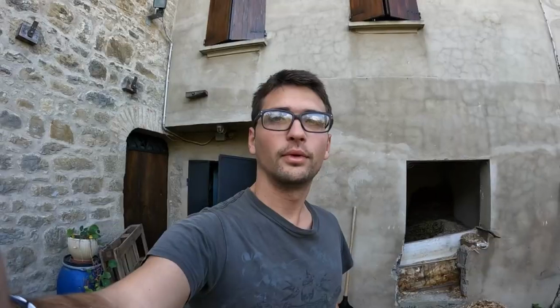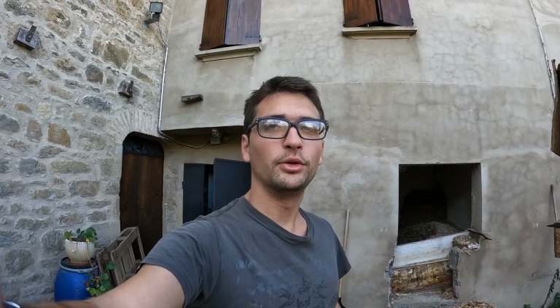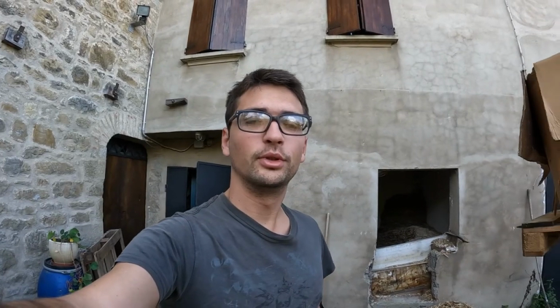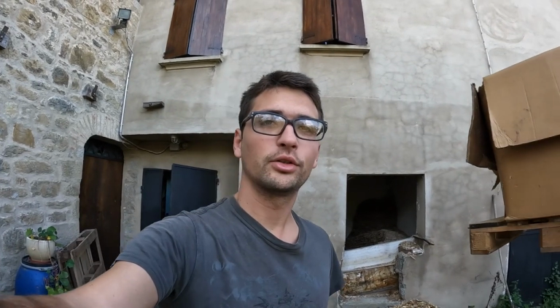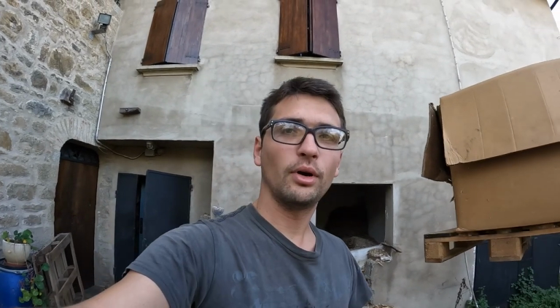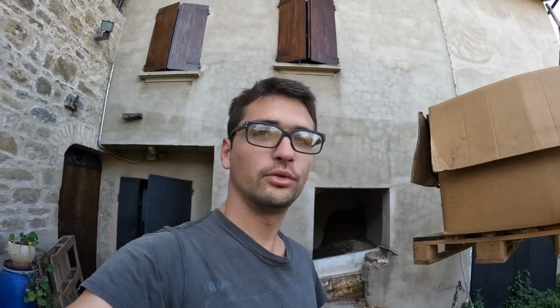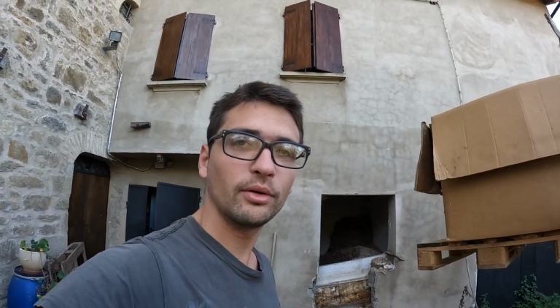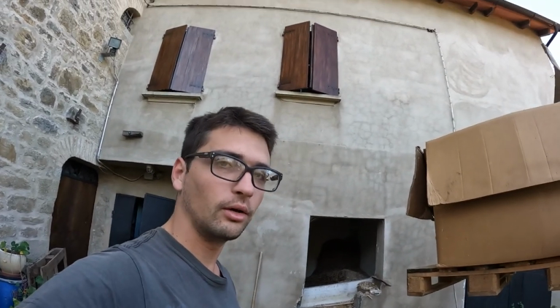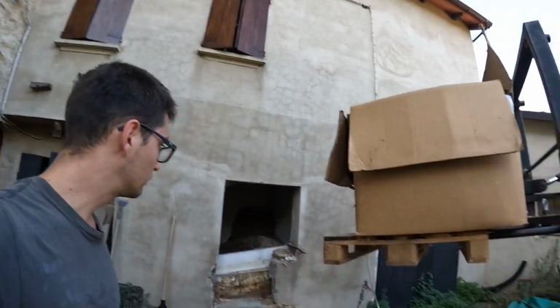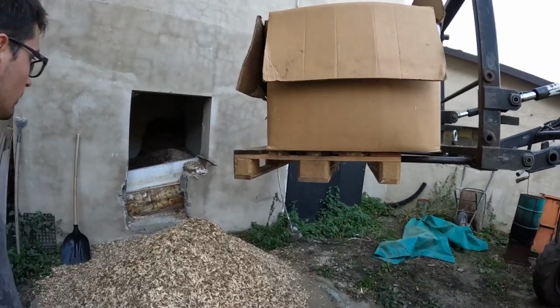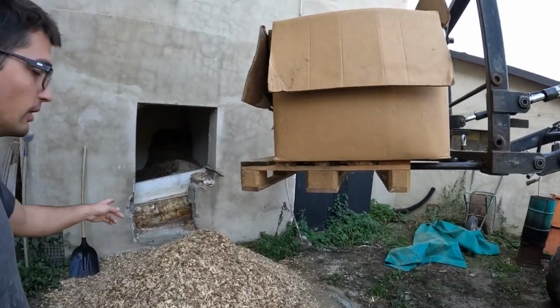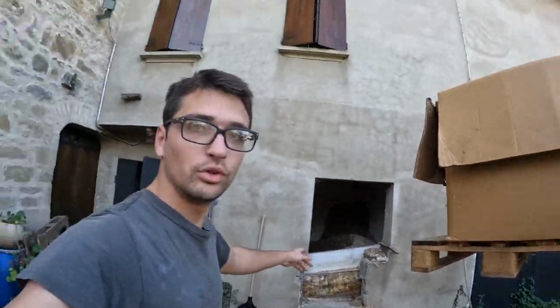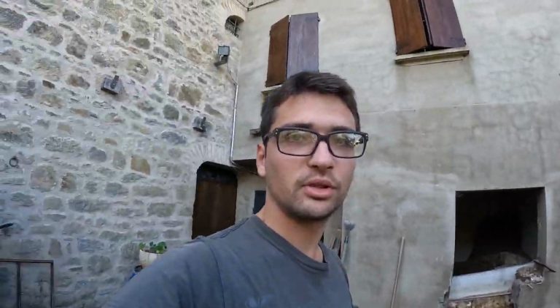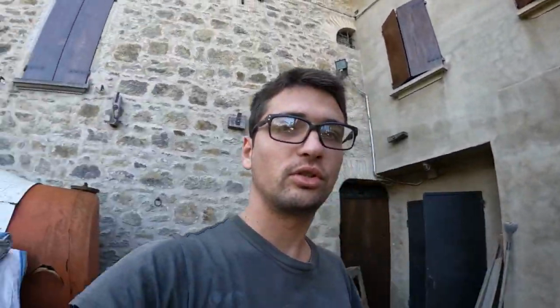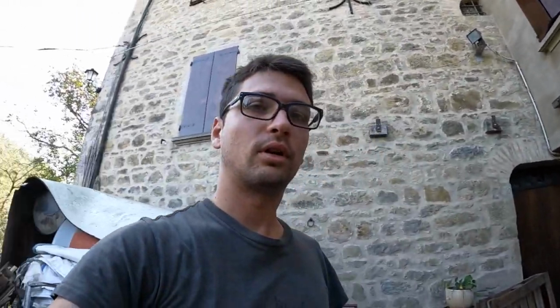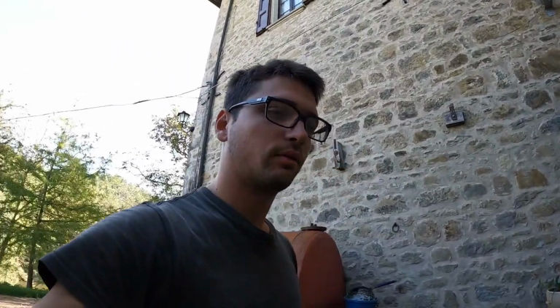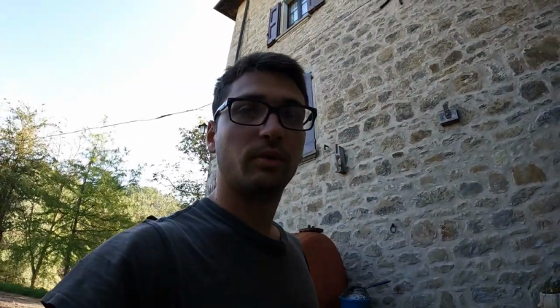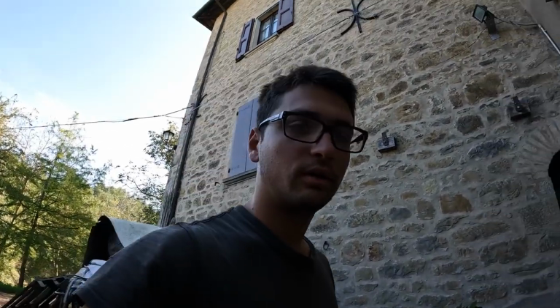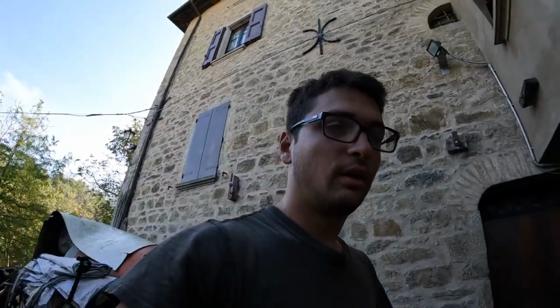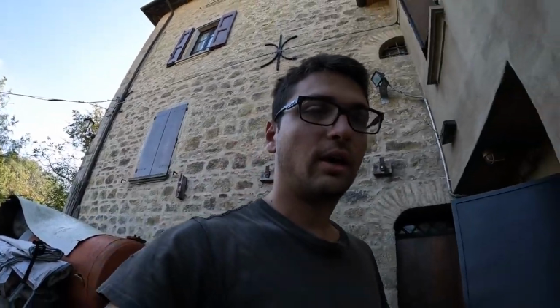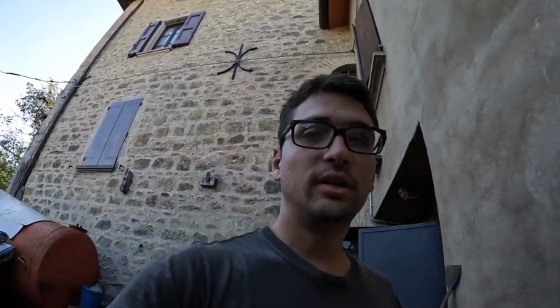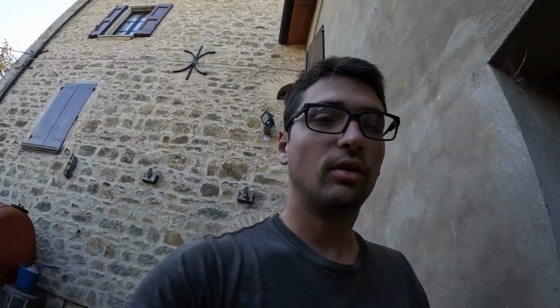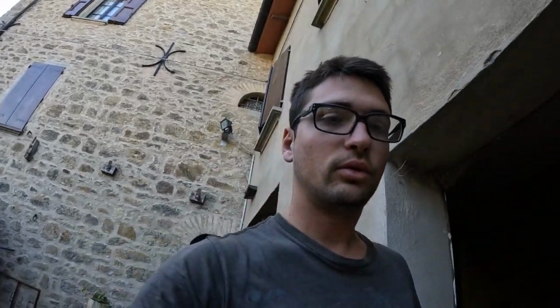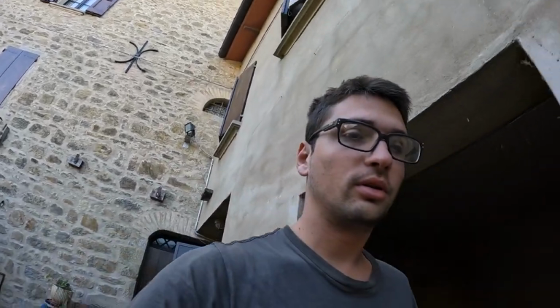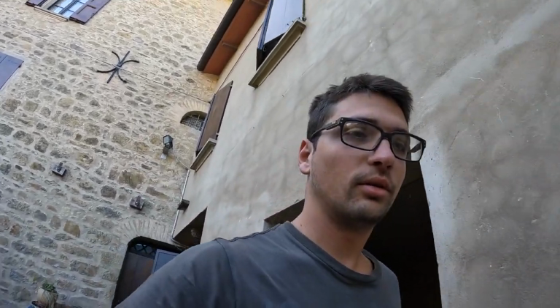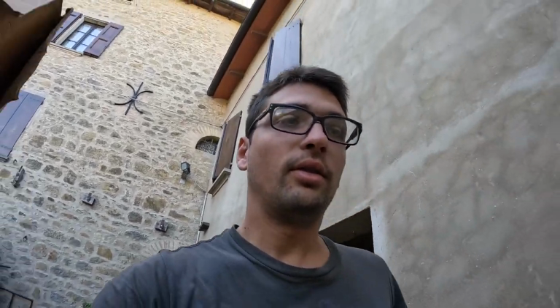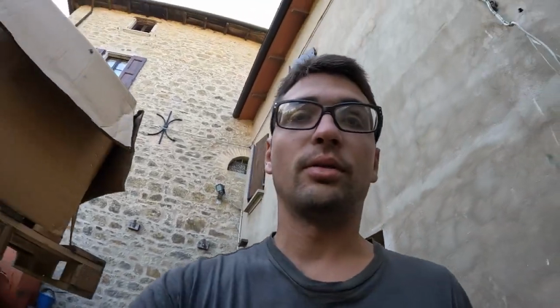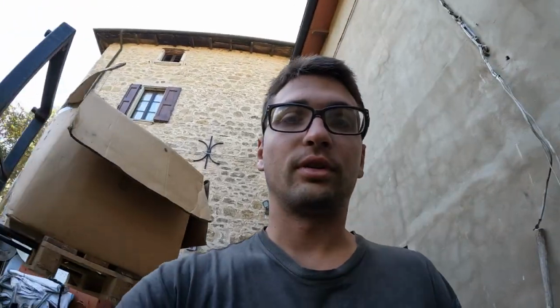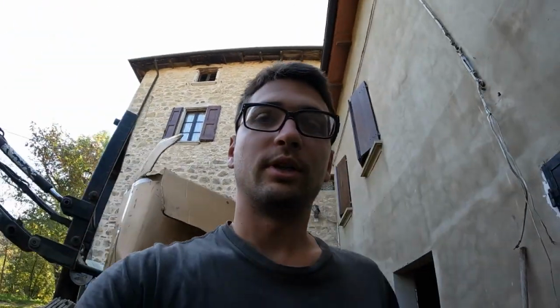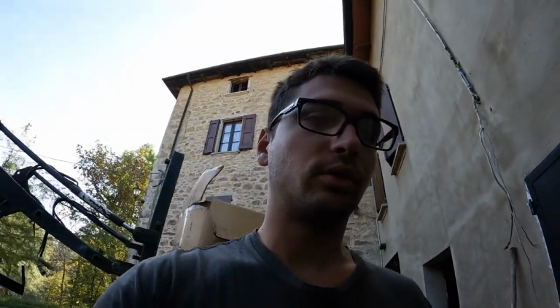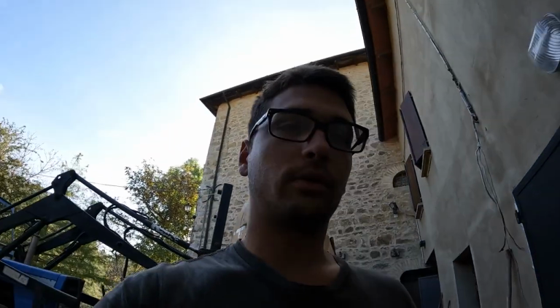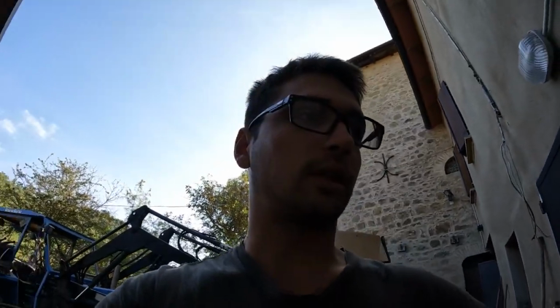Hi YouTube, today I'm going to show you how to manually load the wood chip storage for our wood chip boiler. The boiler is running right now, so this is the perfect moment to show you.